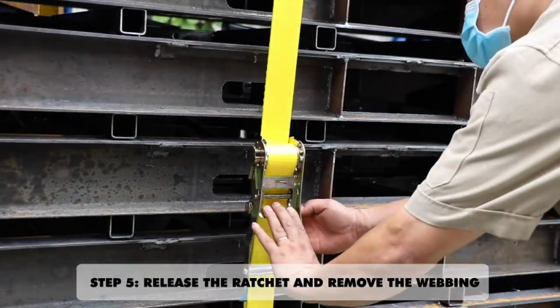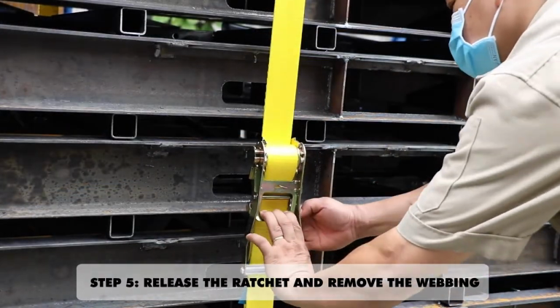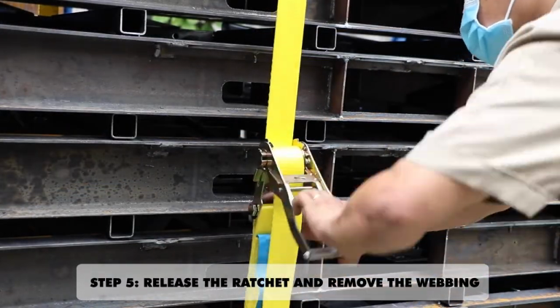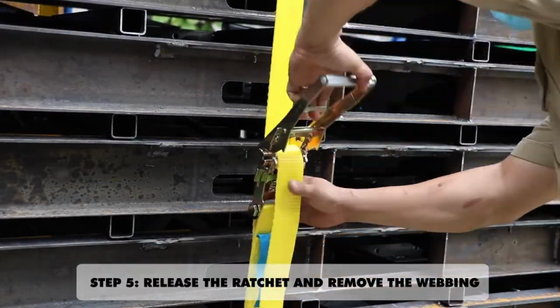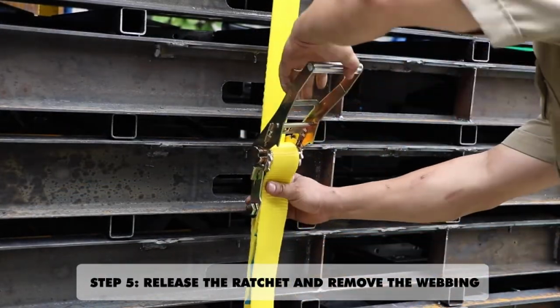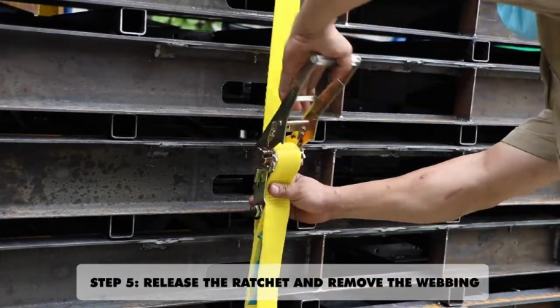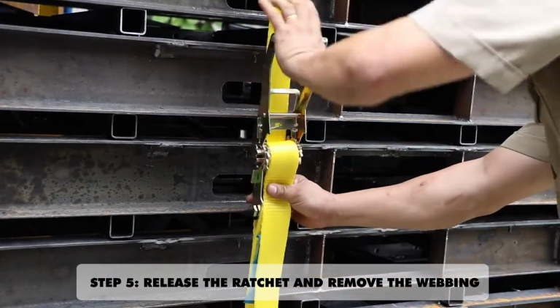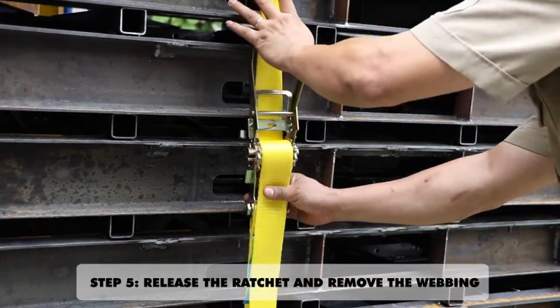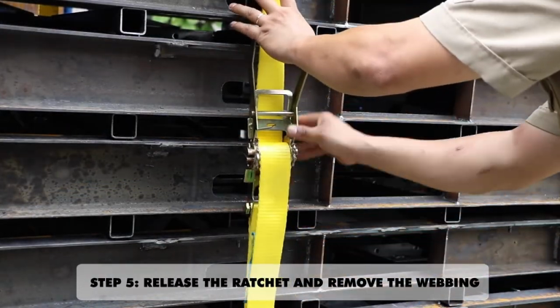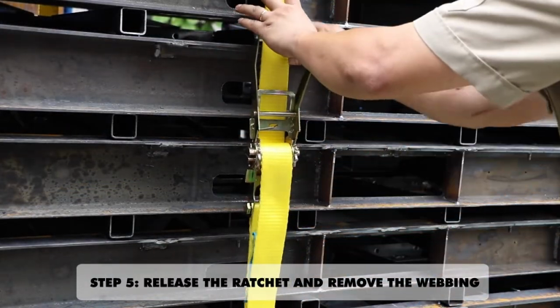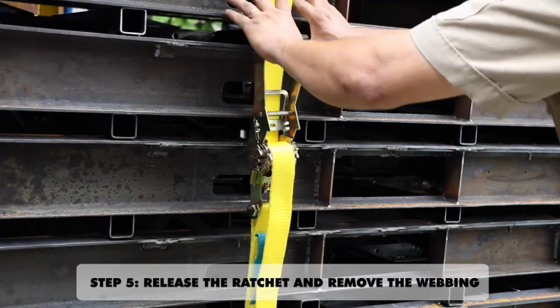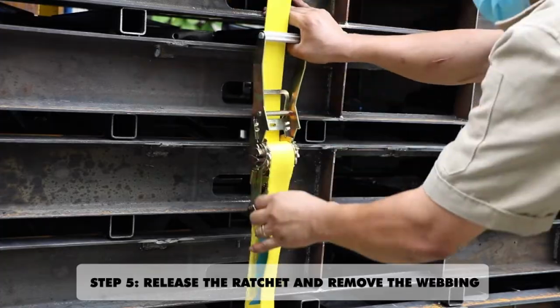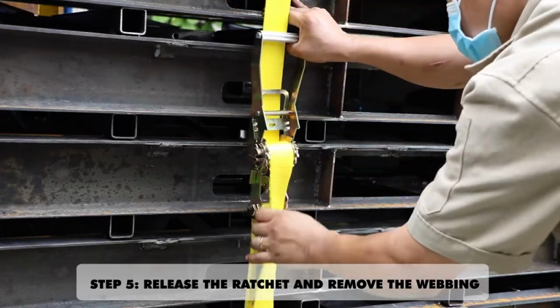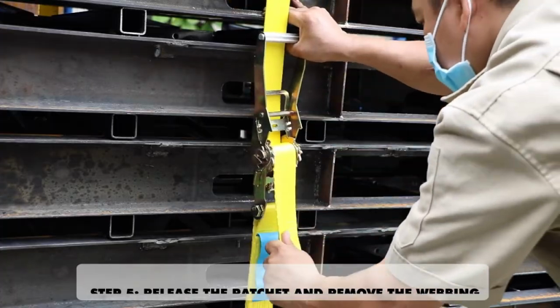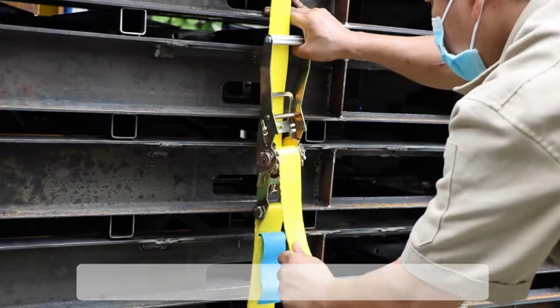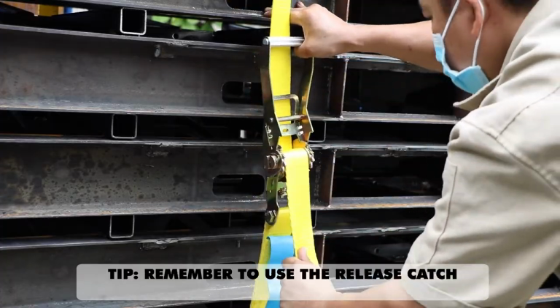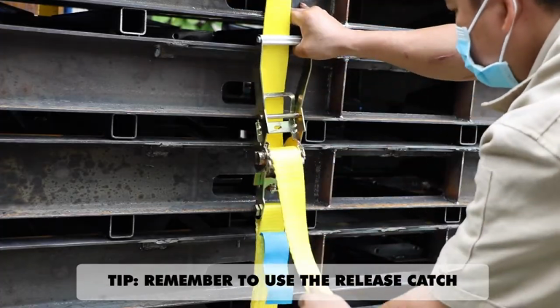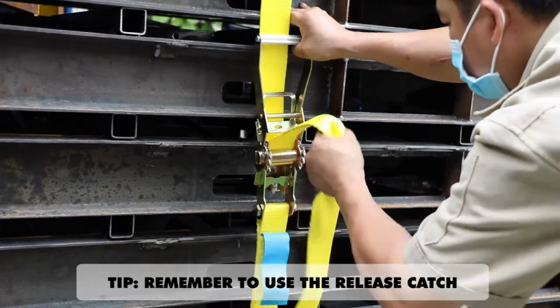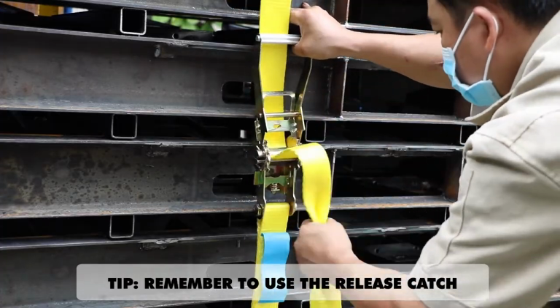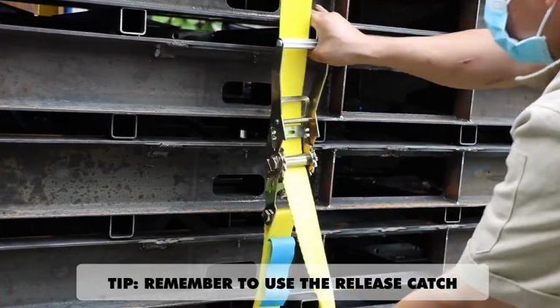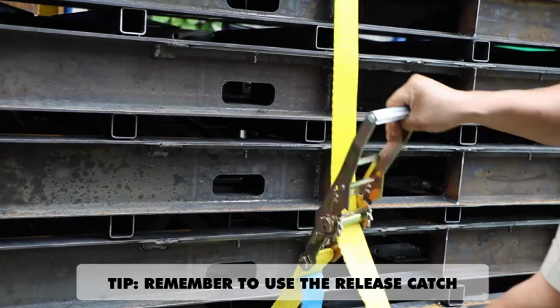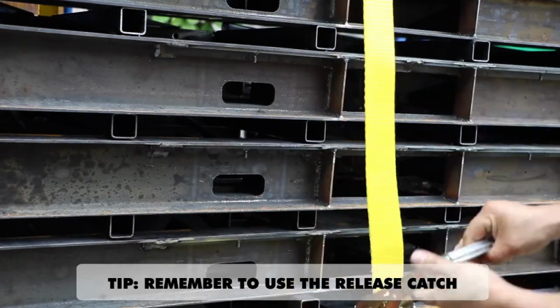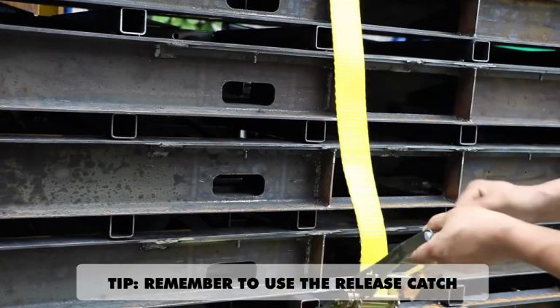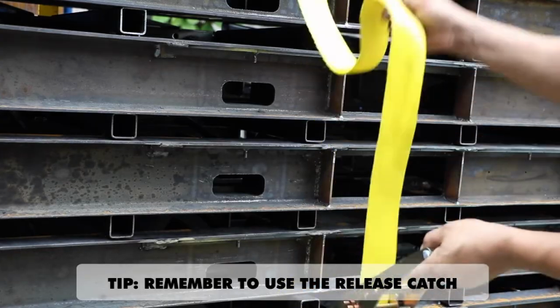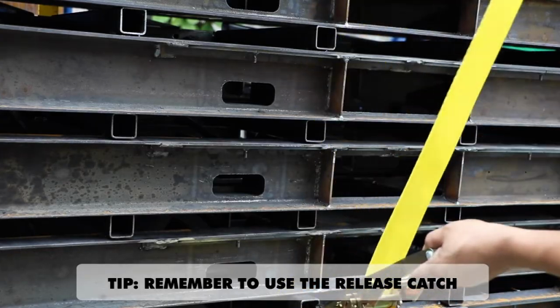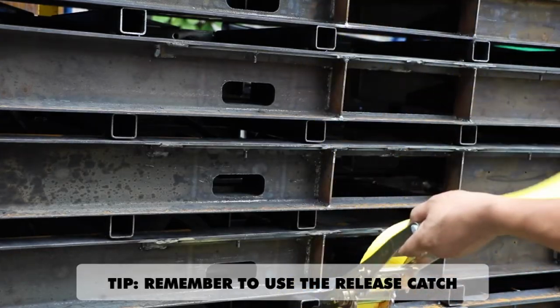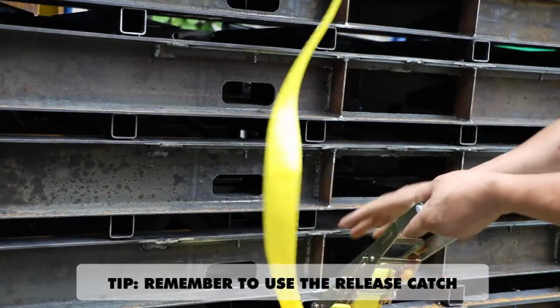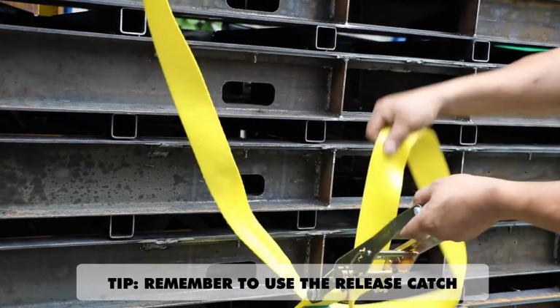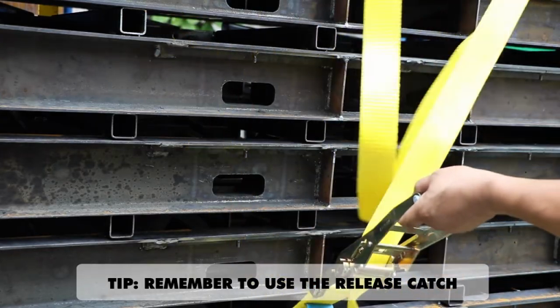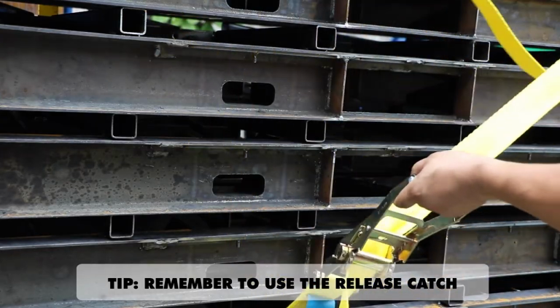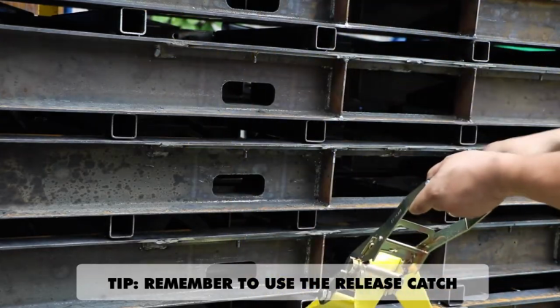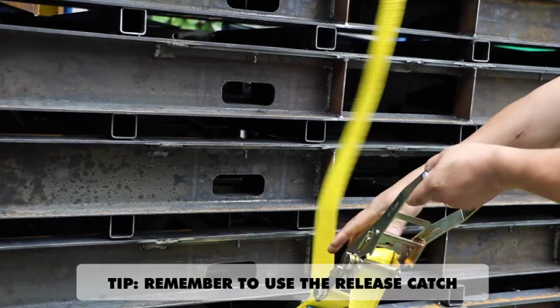Step 5: Release the ratchet and remove the webbing. Remember to use the release catch.